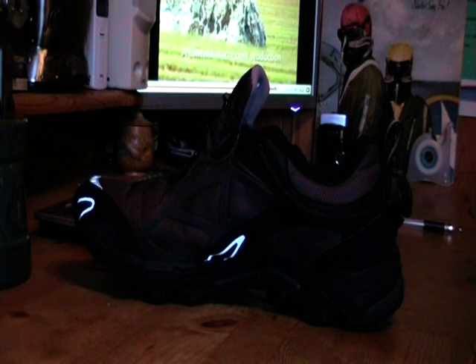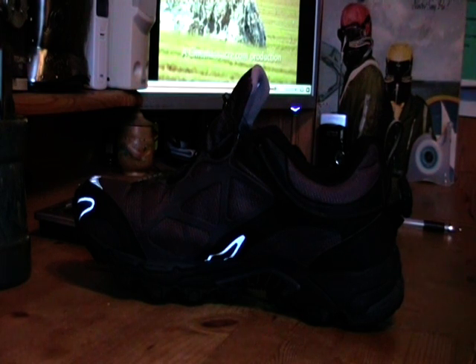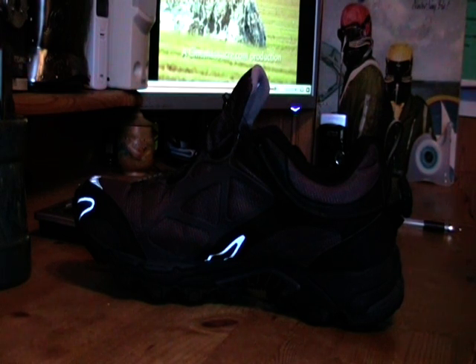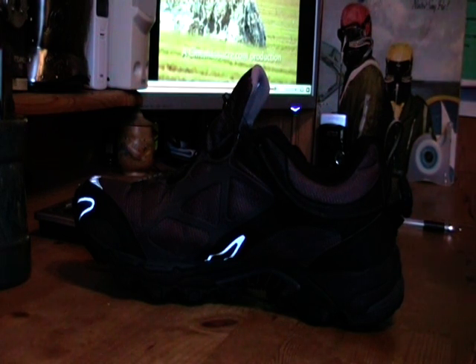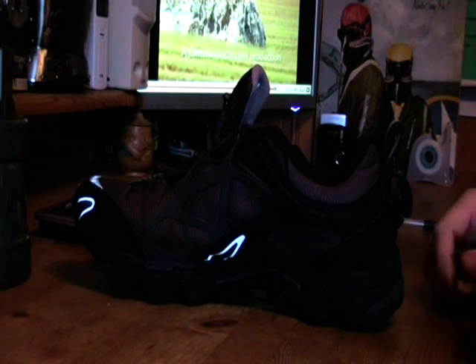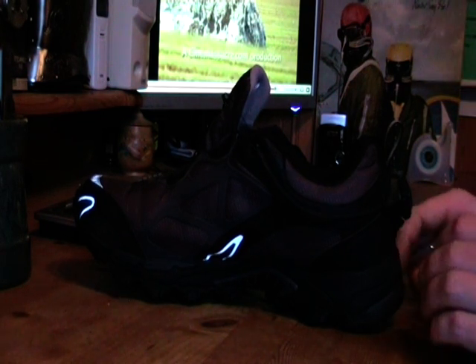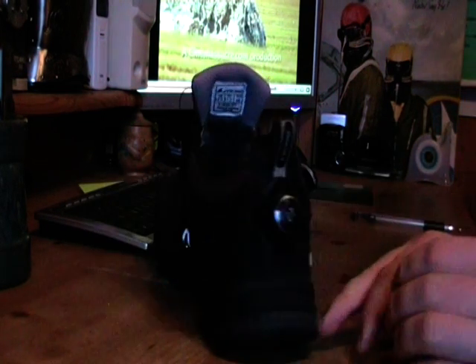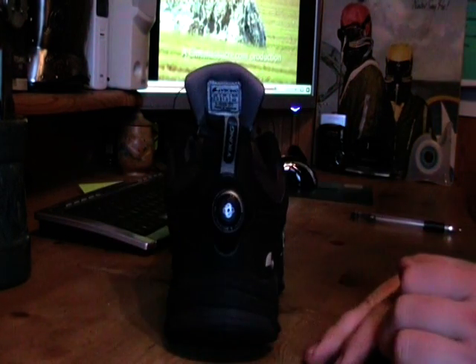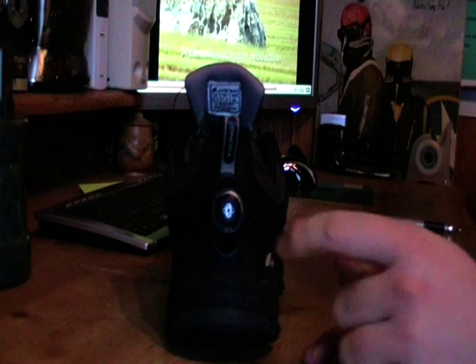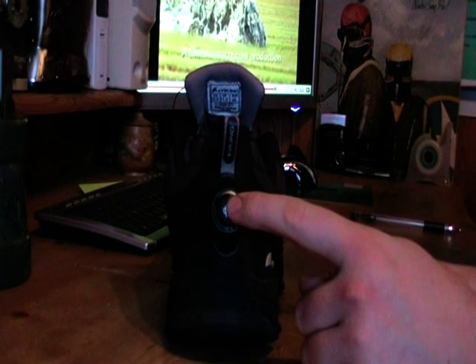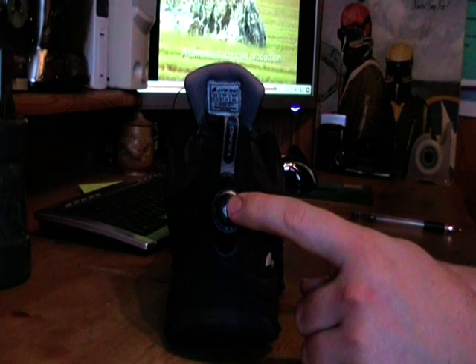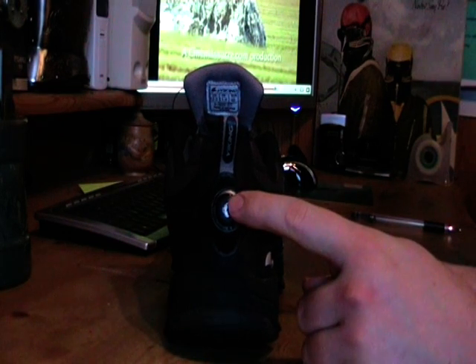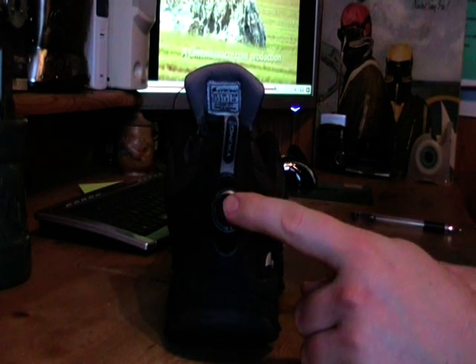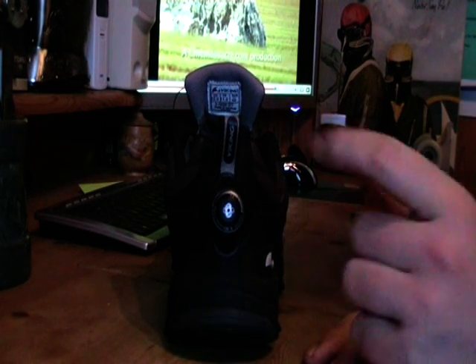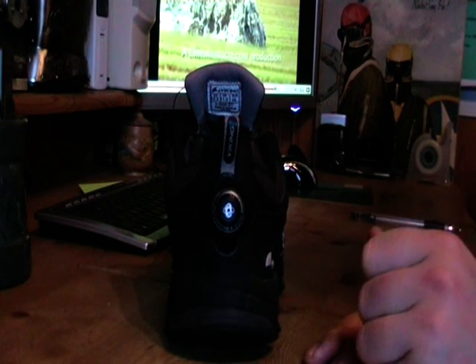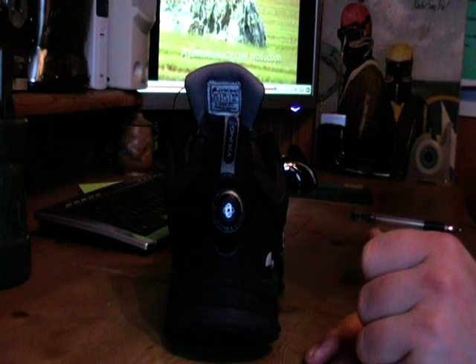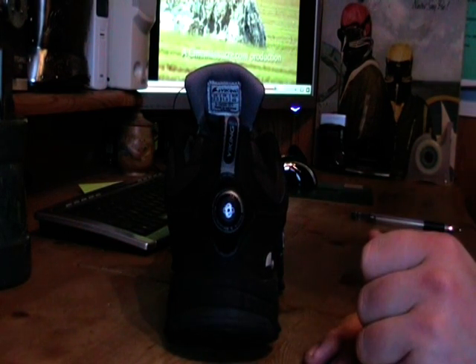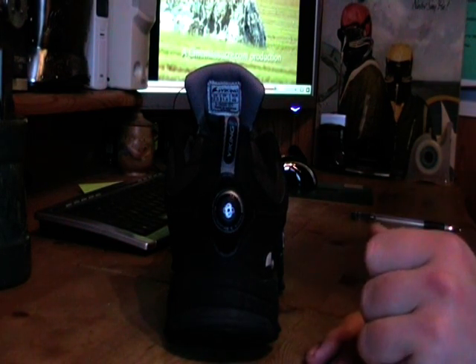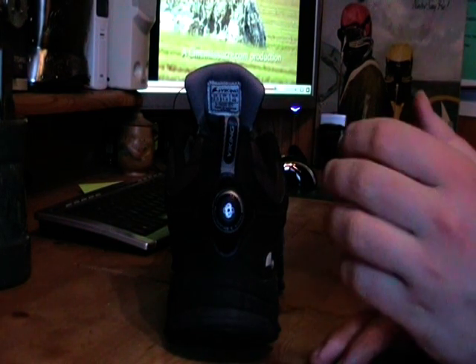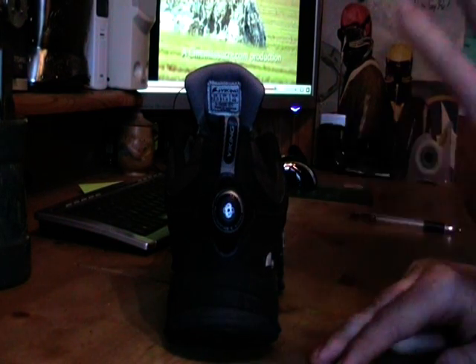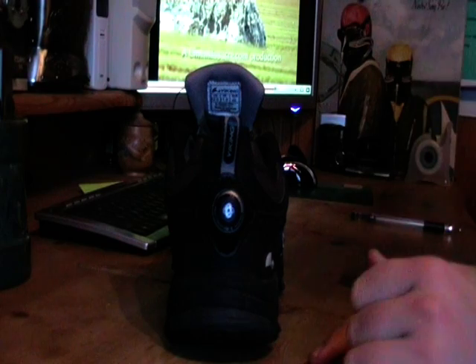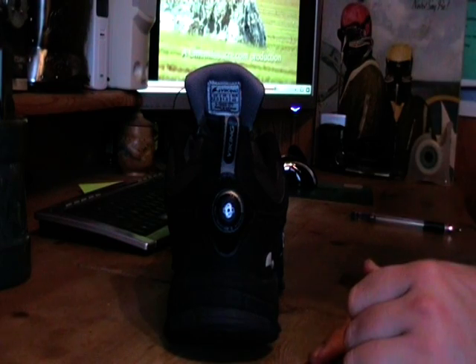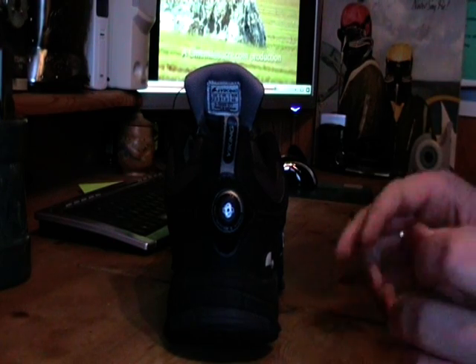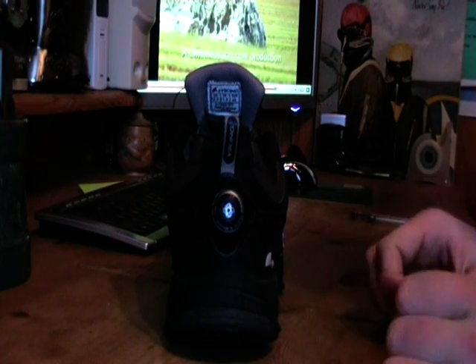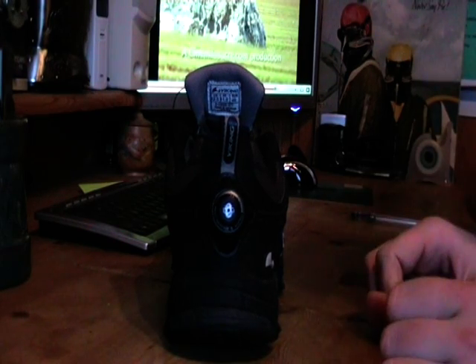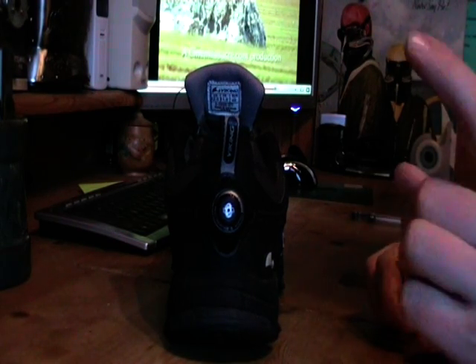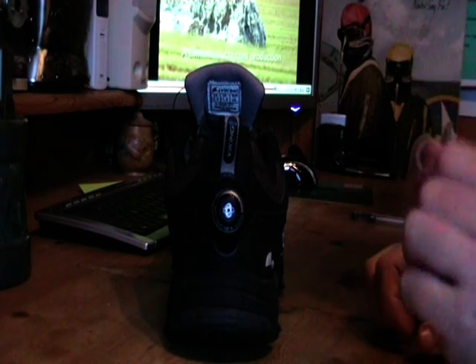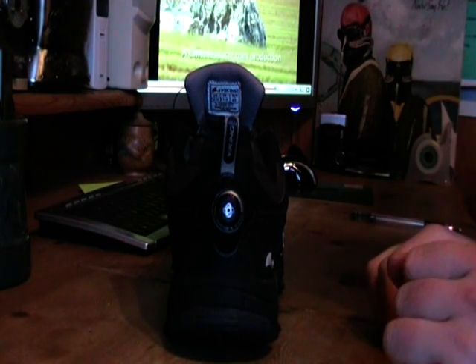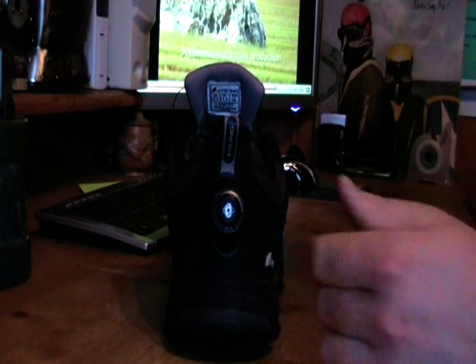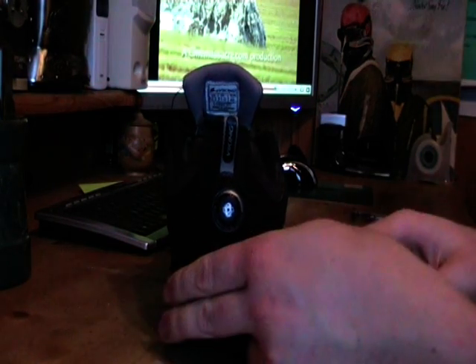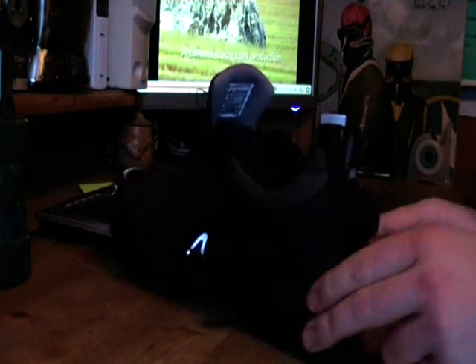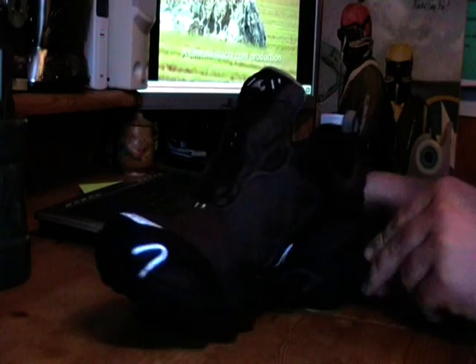What makes it special is the knob here. The shoe has a knob. It's almost like in Back to the Future where you press a button and it tightens itself — almost like that, with no electricity.